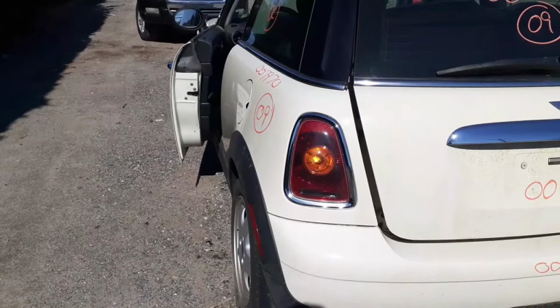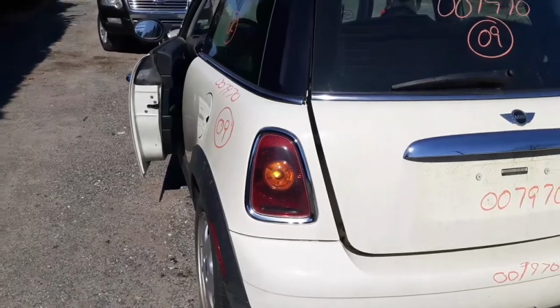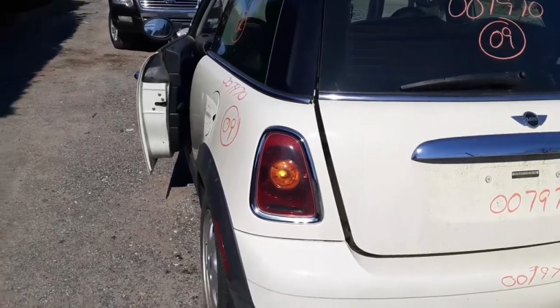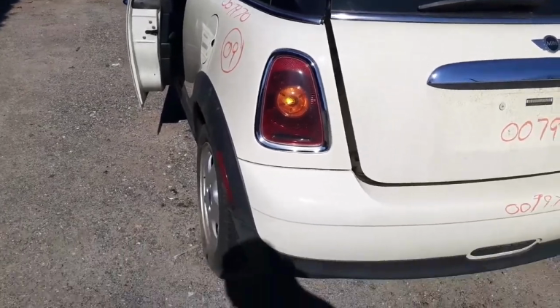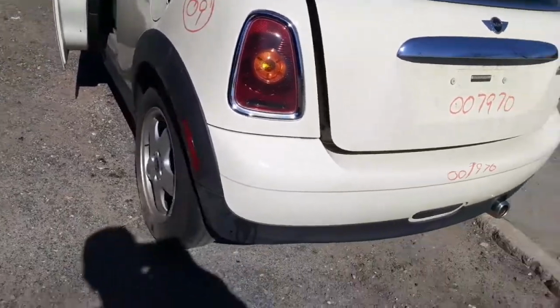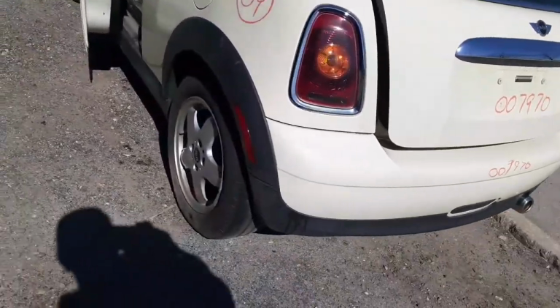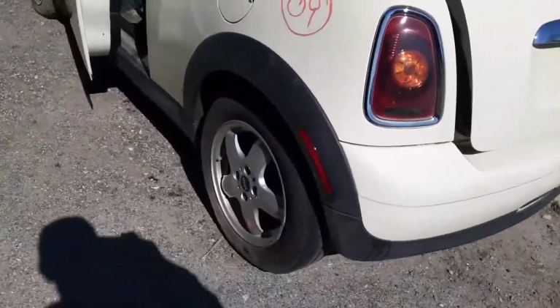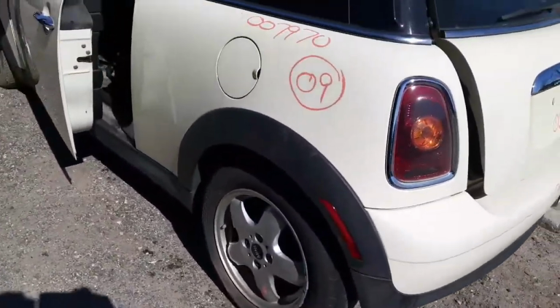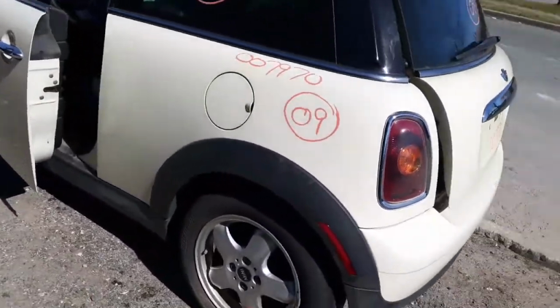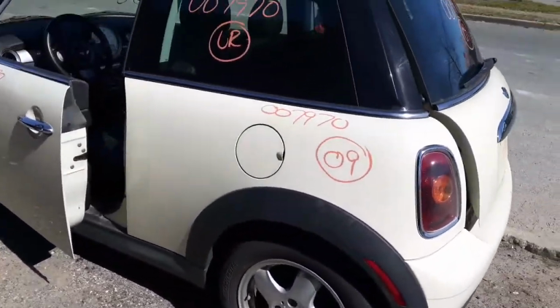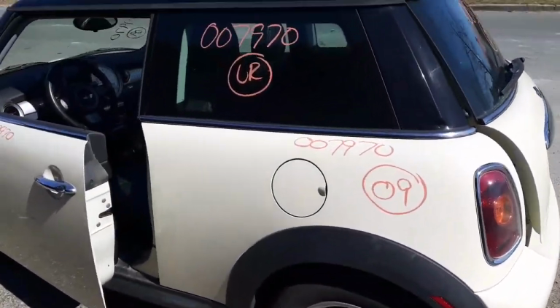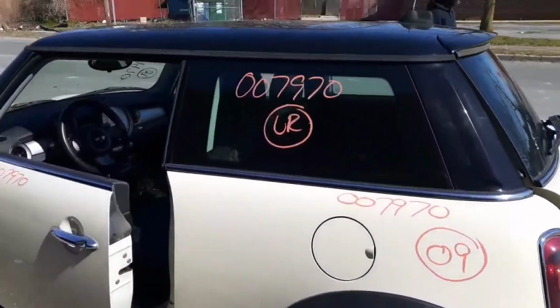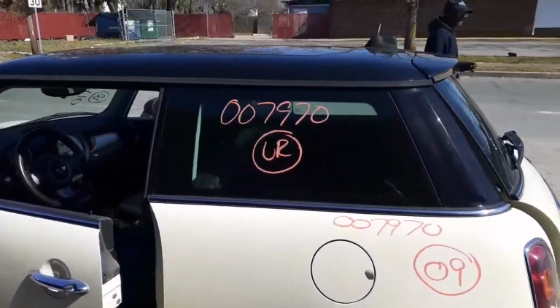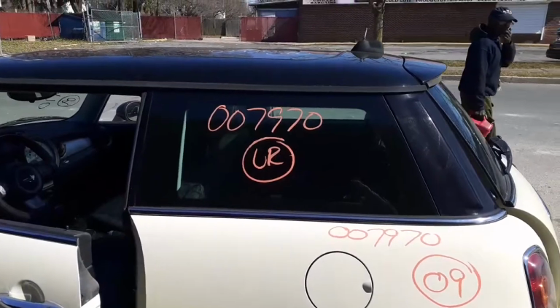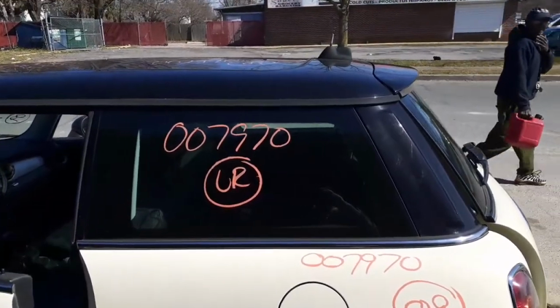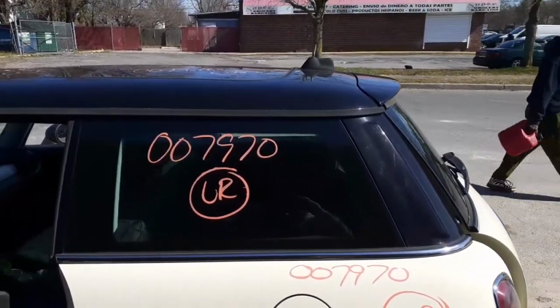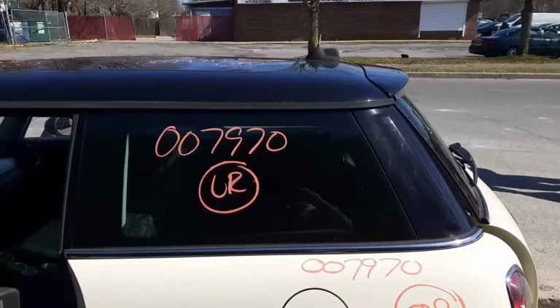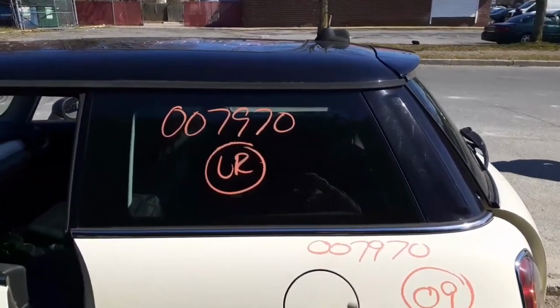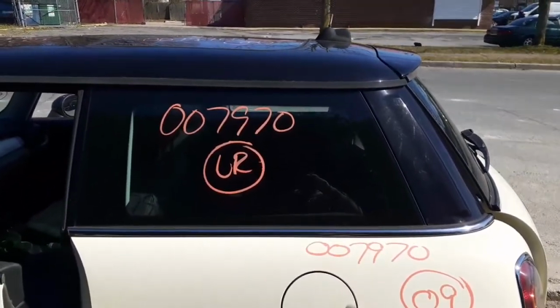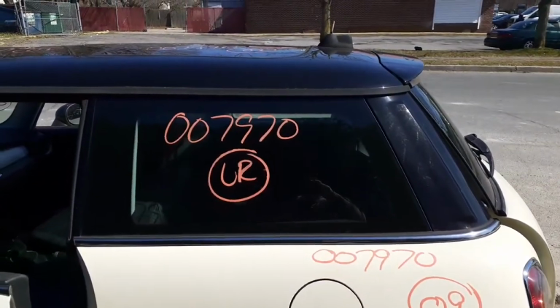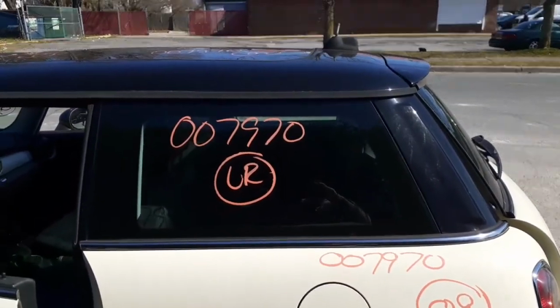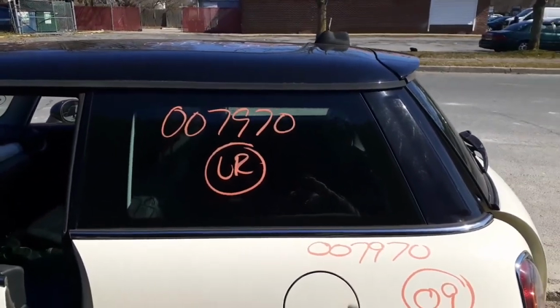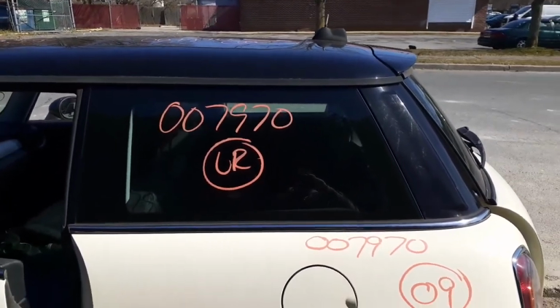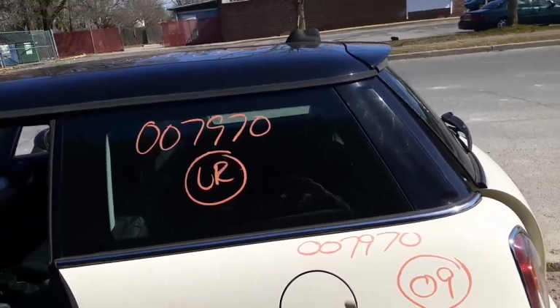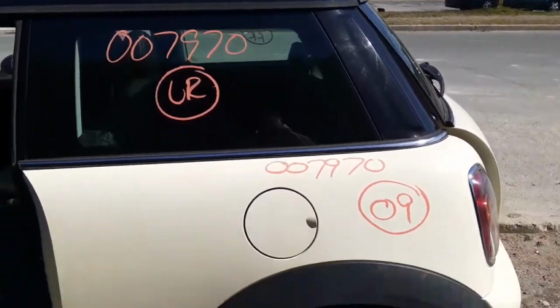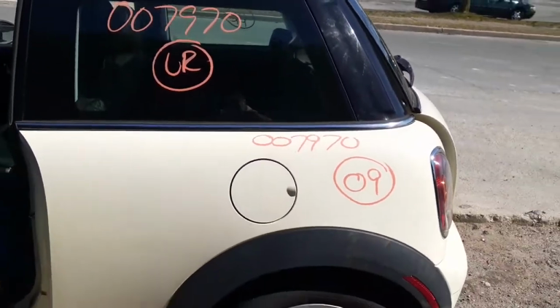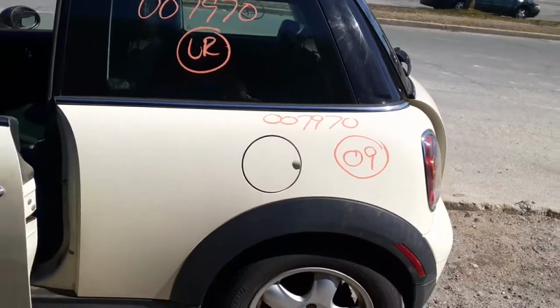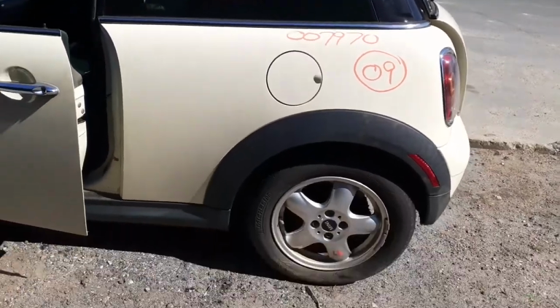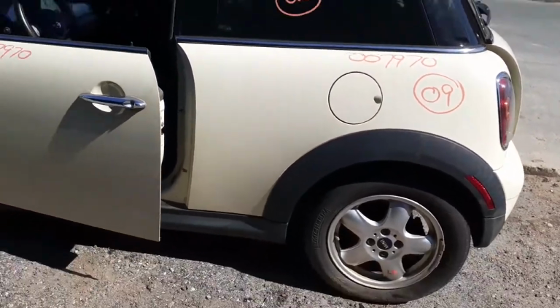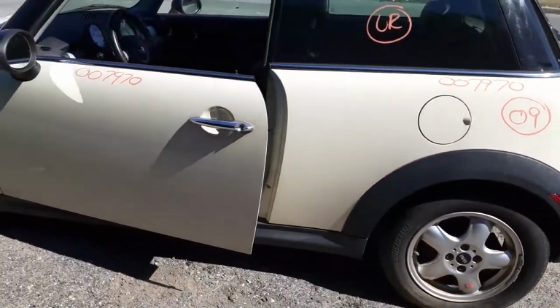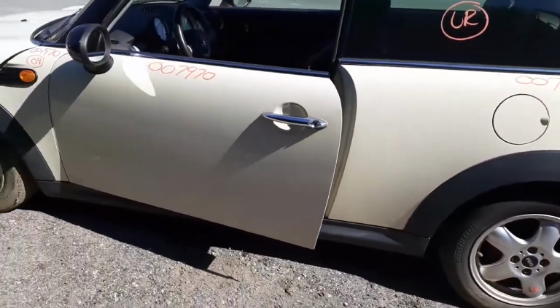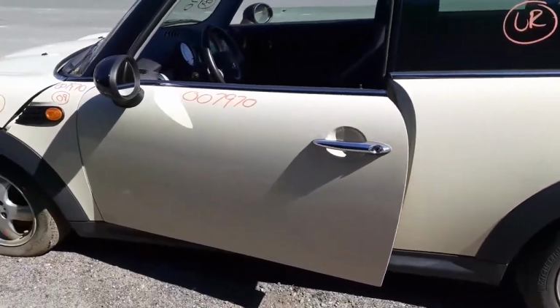Got a left and right tail light. We do have a left side and right side quarter glasses. Left side quarter, left side door.